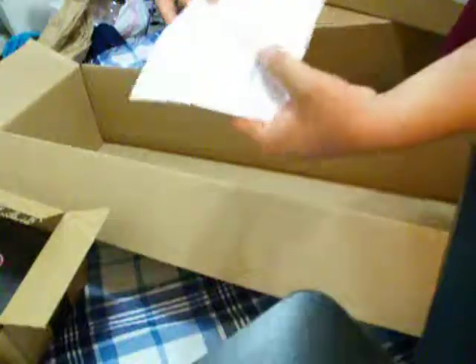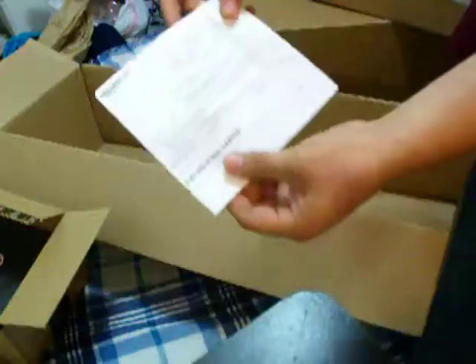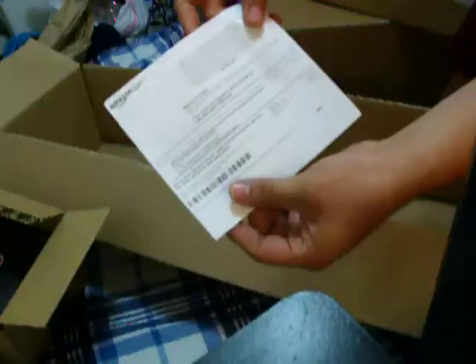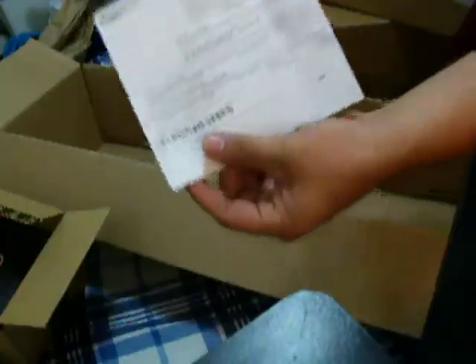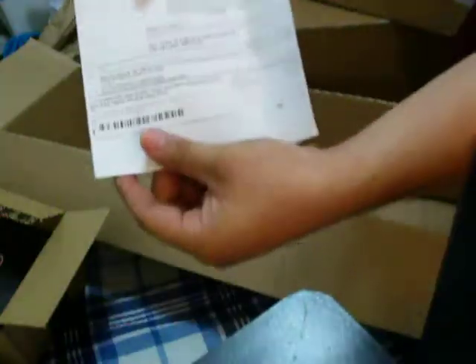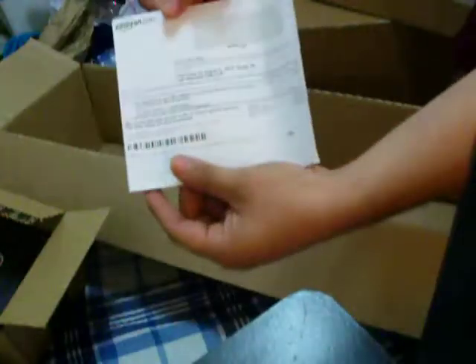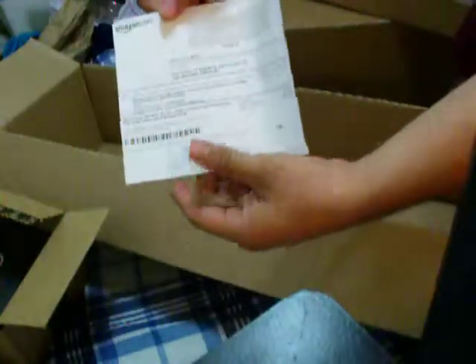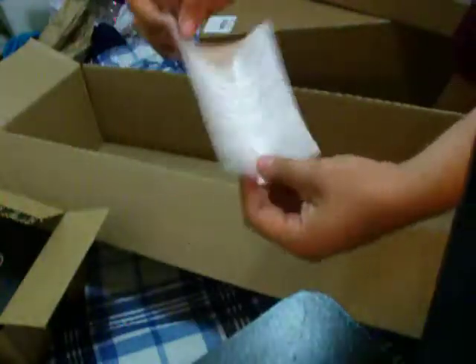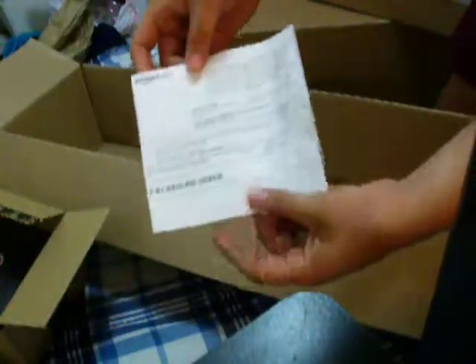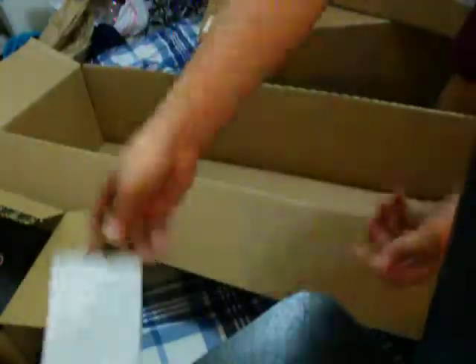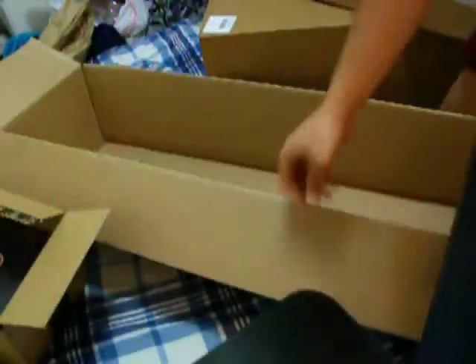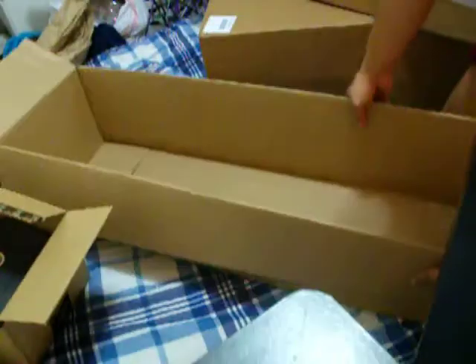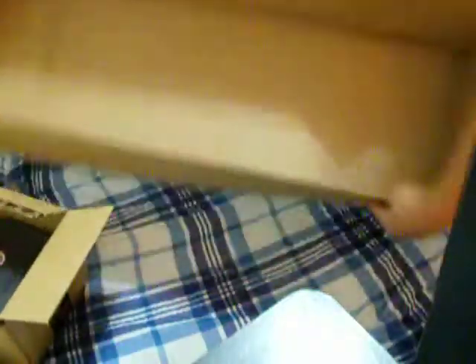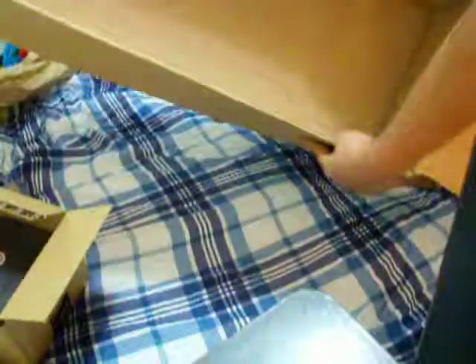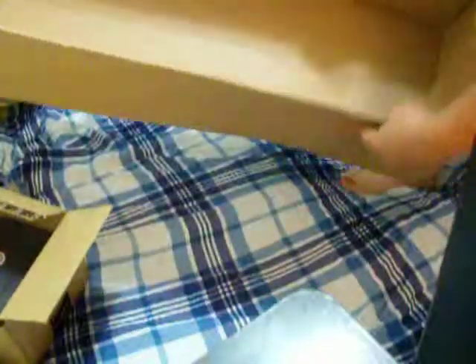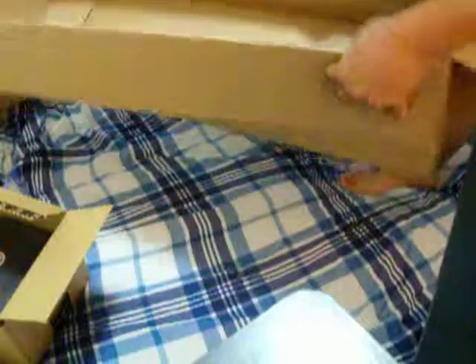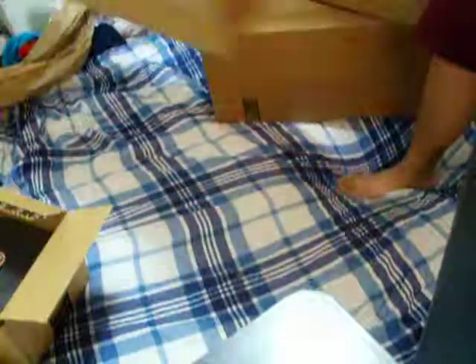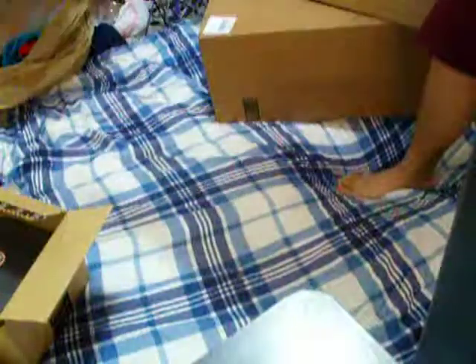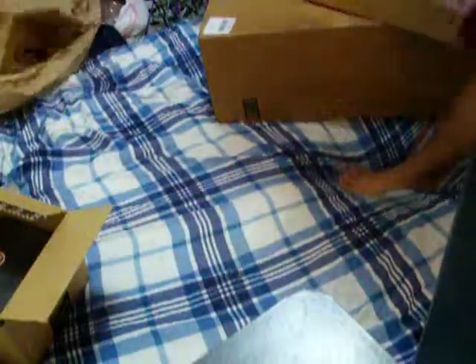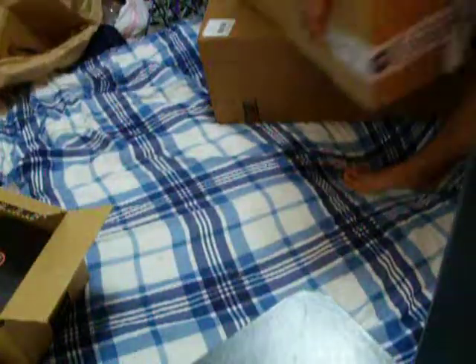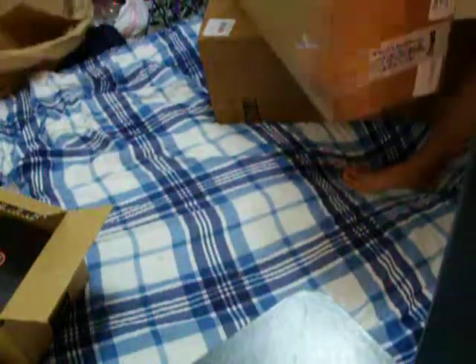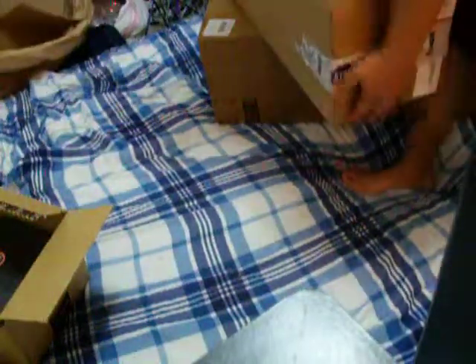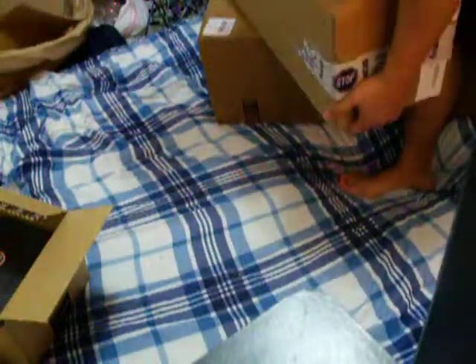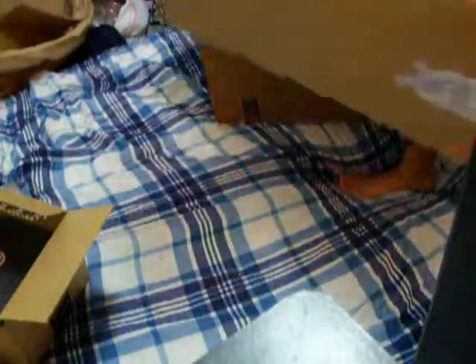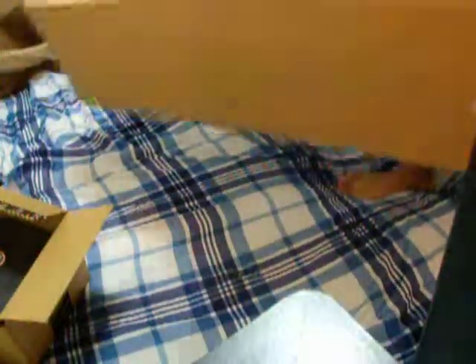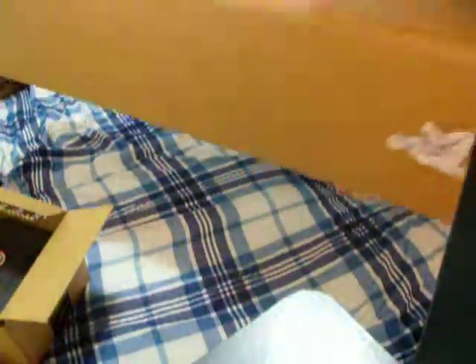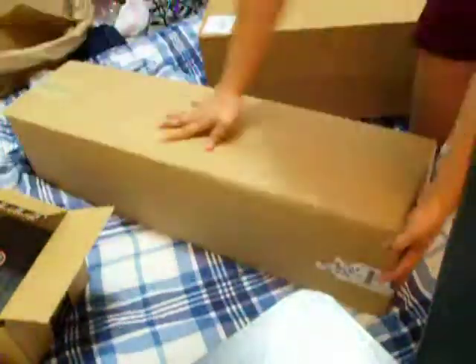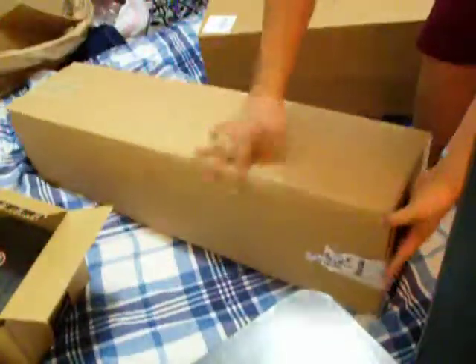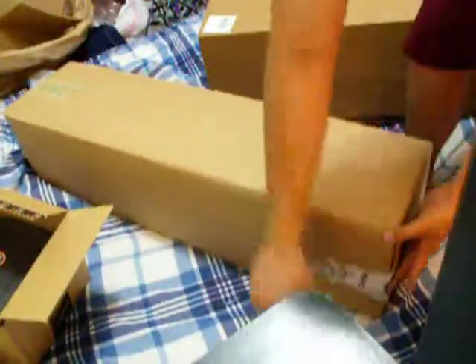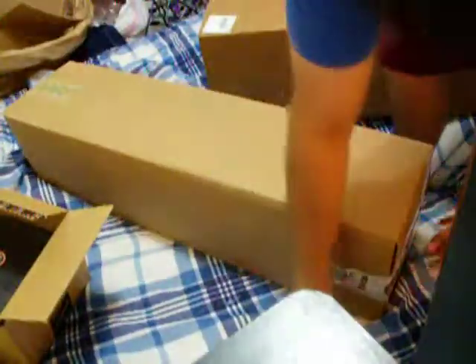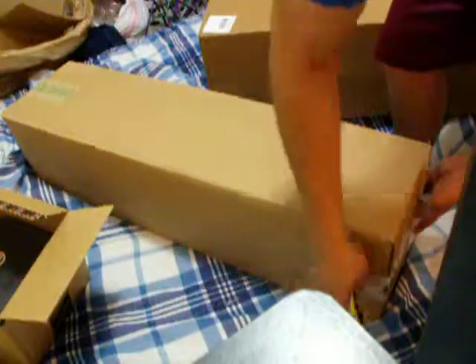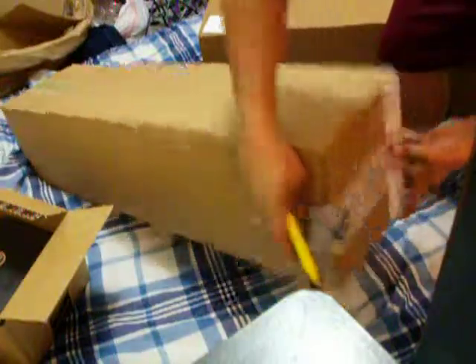I guess they put a box in a box. I don't know if you can read that. That was kind of pointless. Let's go ahead and just open this then.